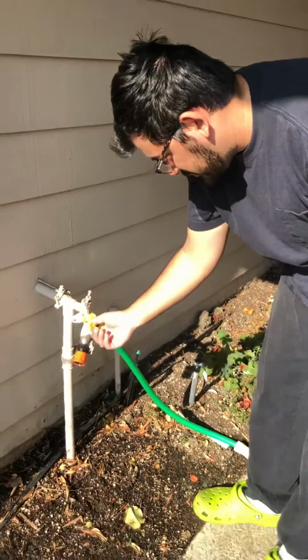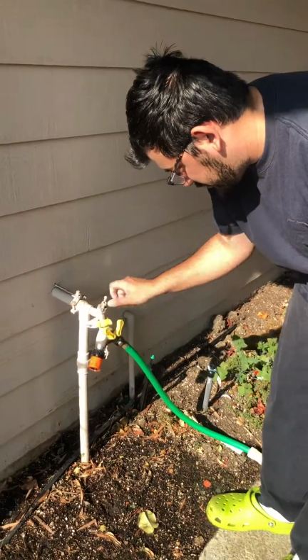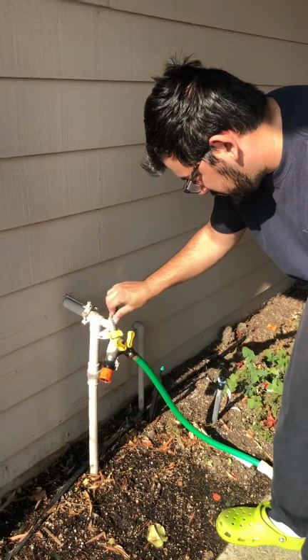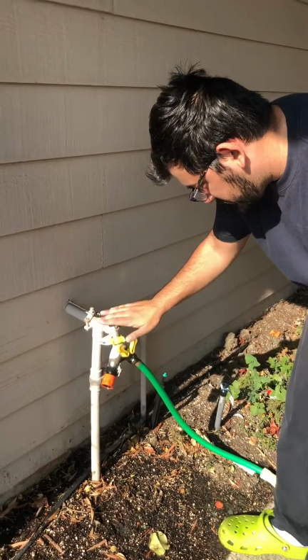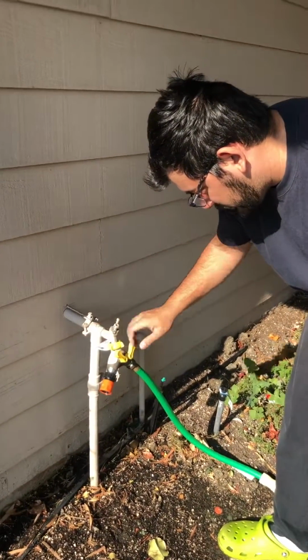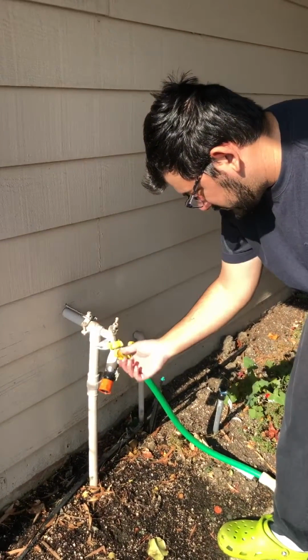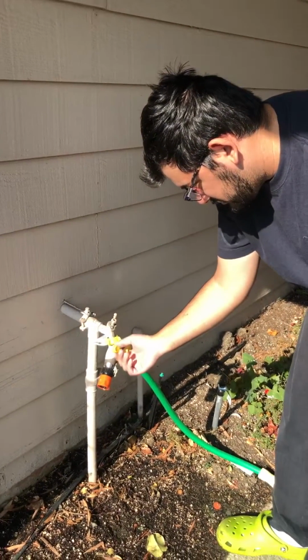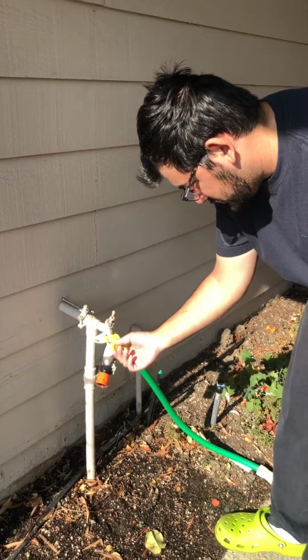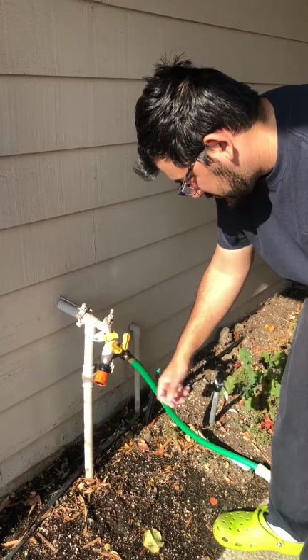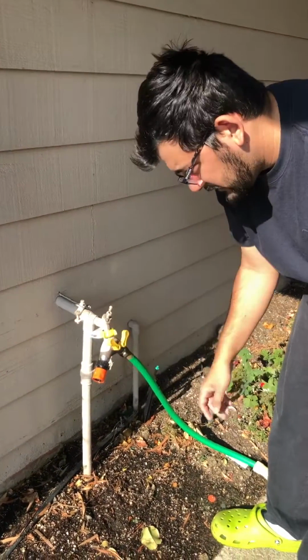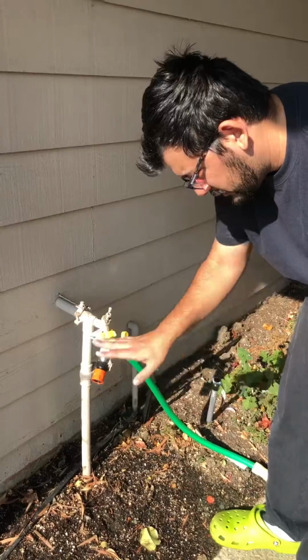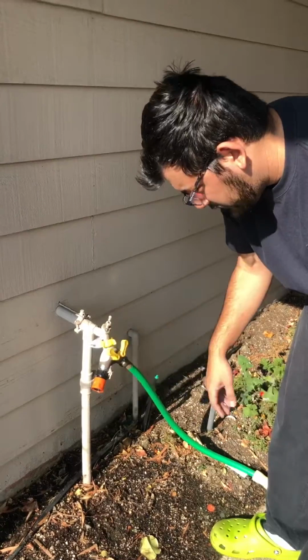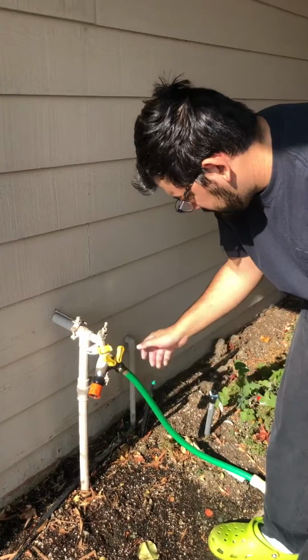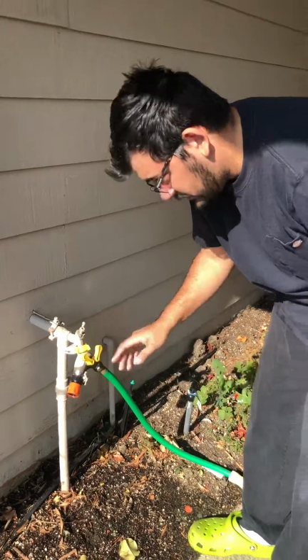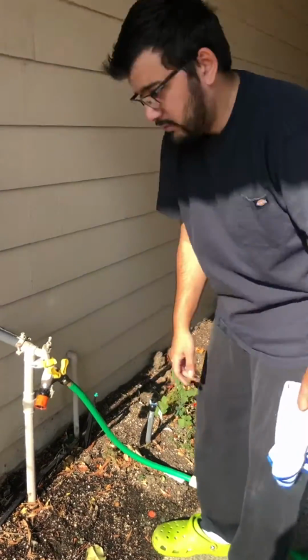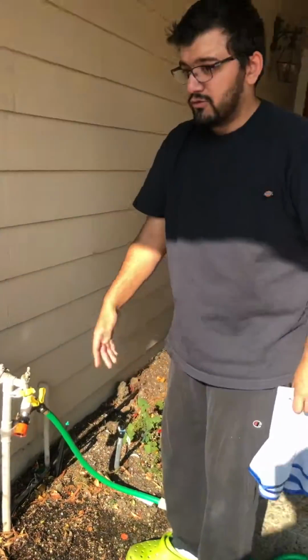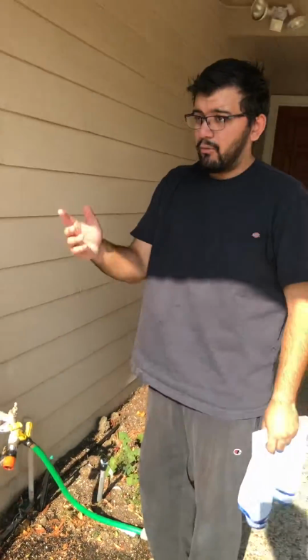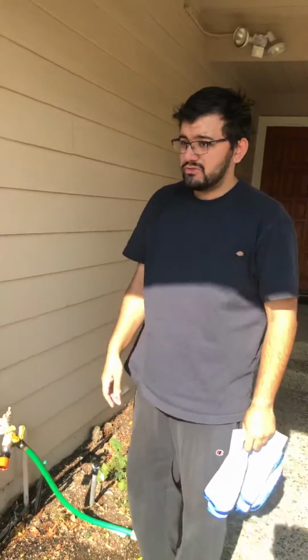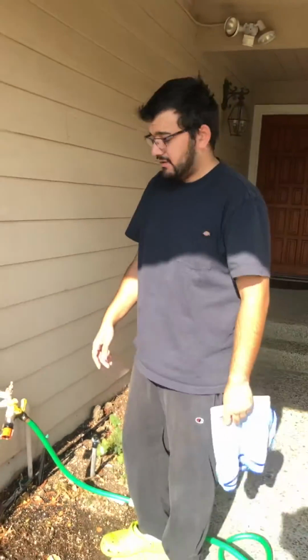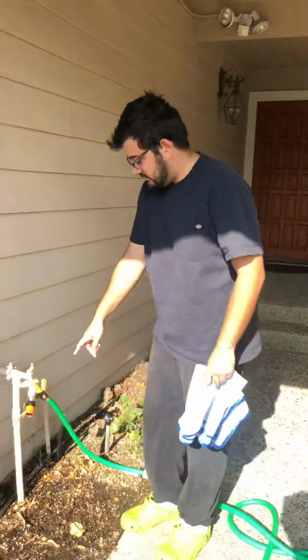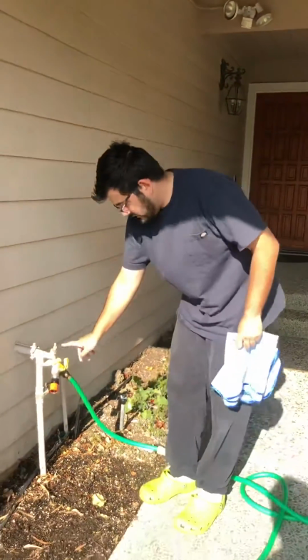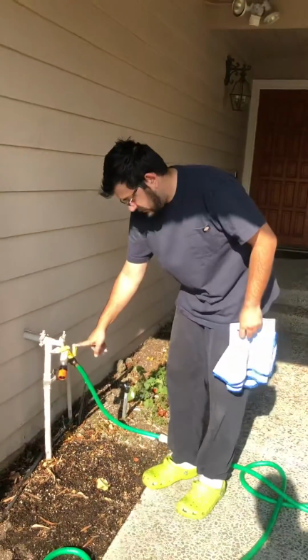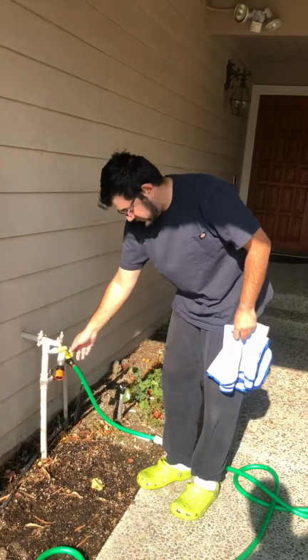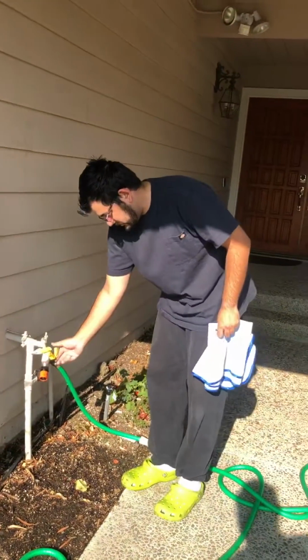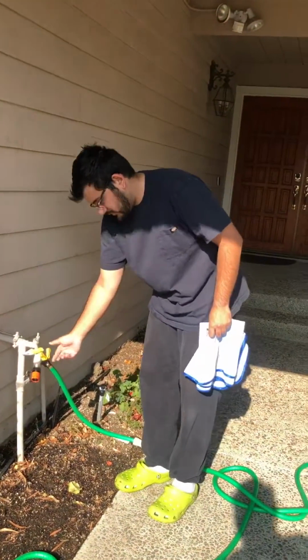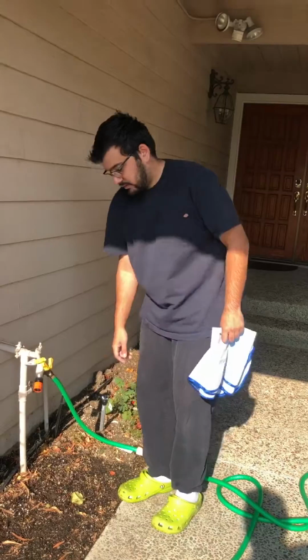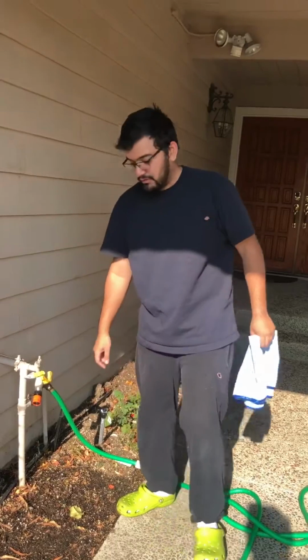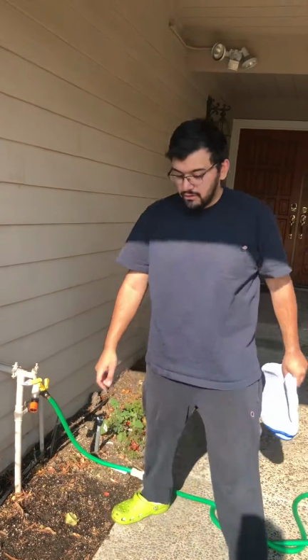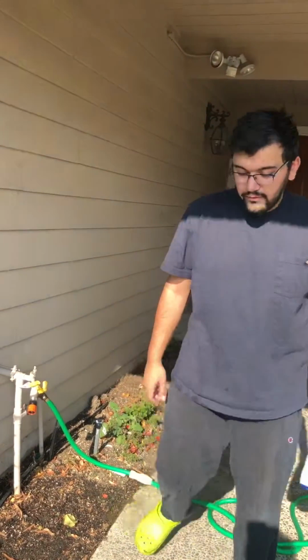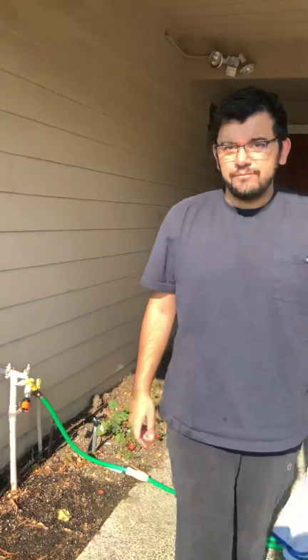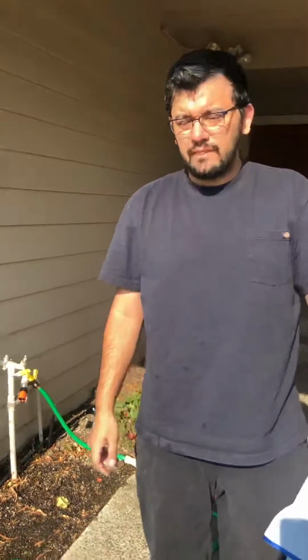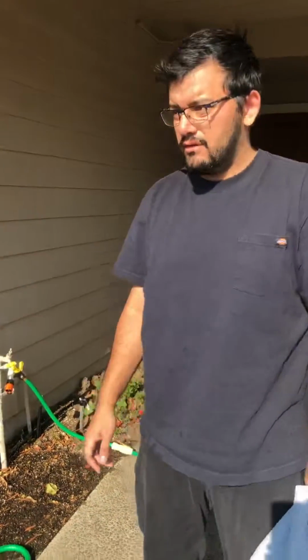If you want to use the filtration, you first turn on the water and use this. Then when you want to use a power wash or something like that, same thing — turn this on. So you did your first car wash?